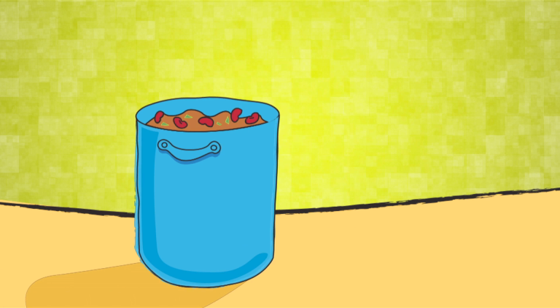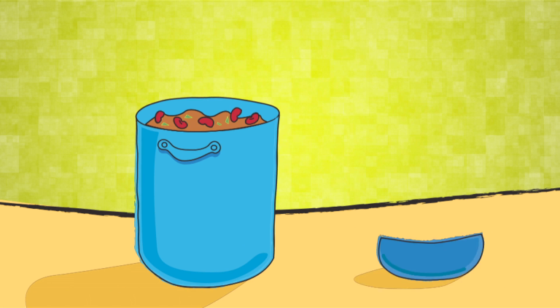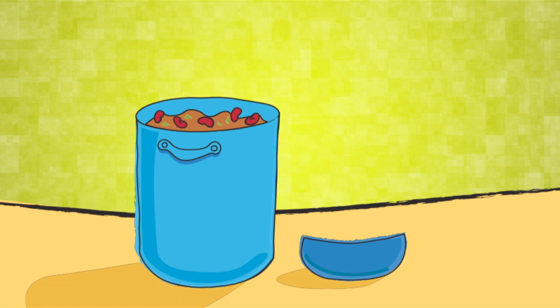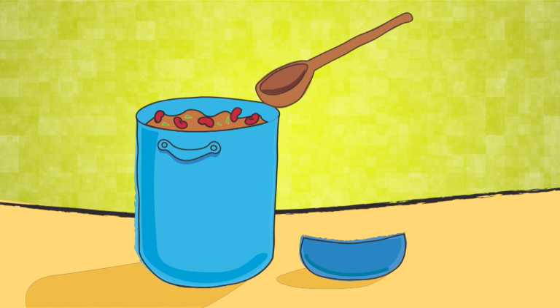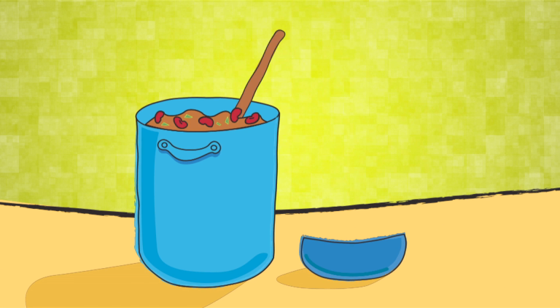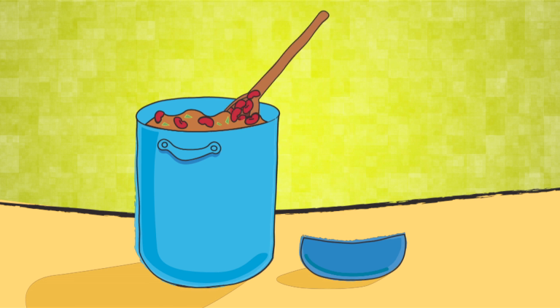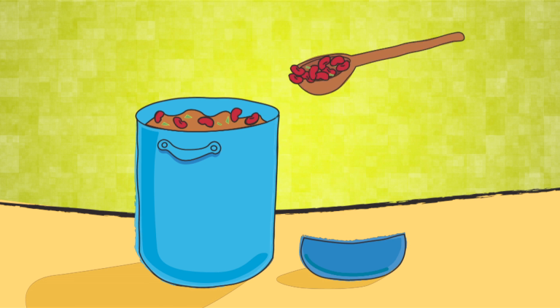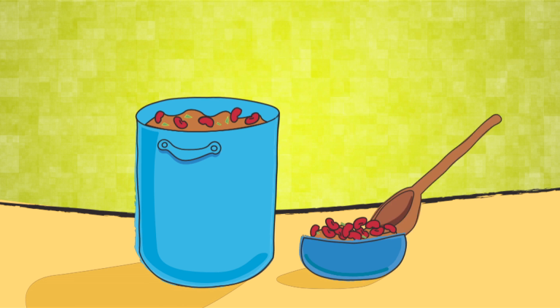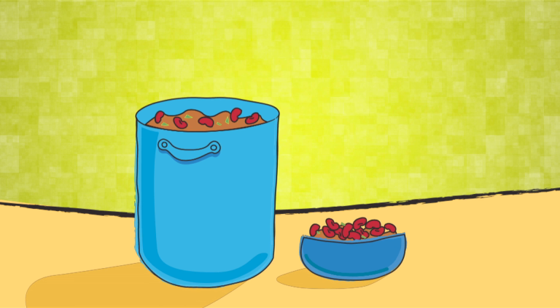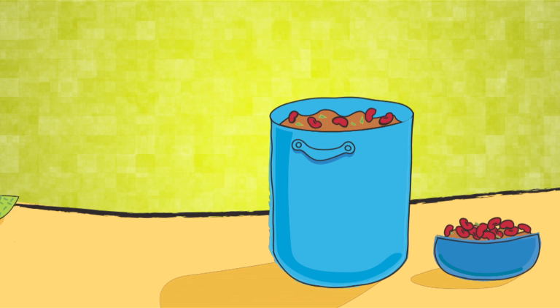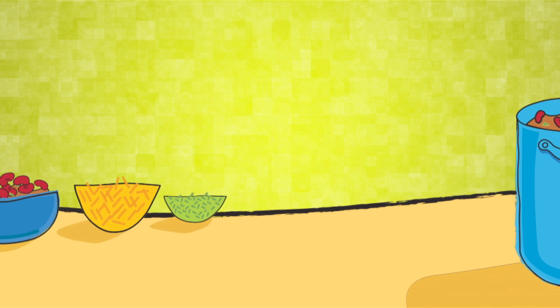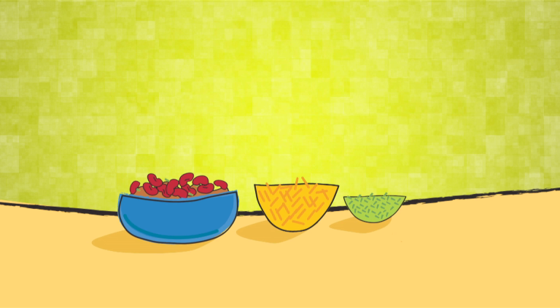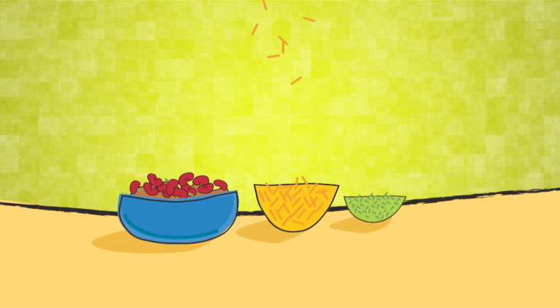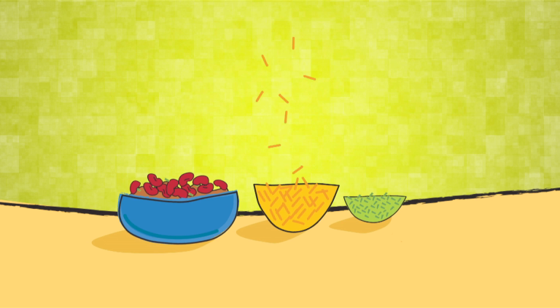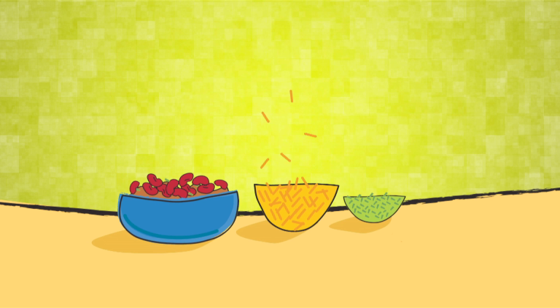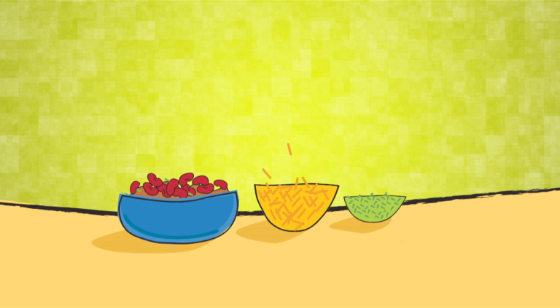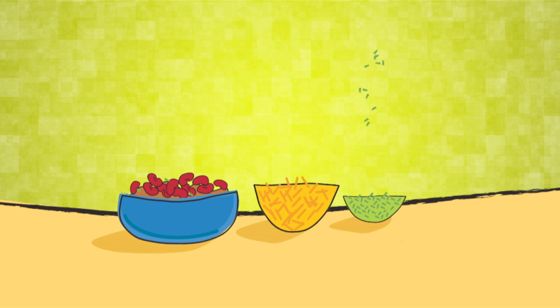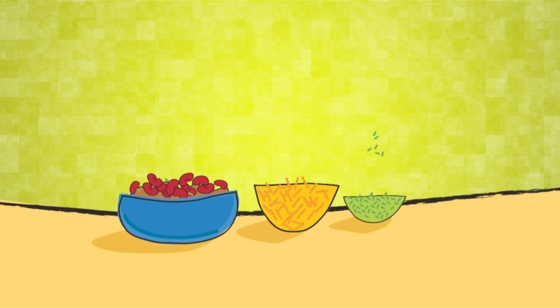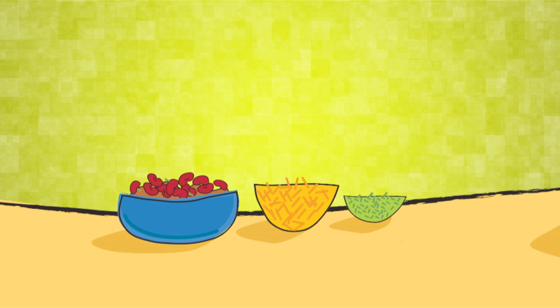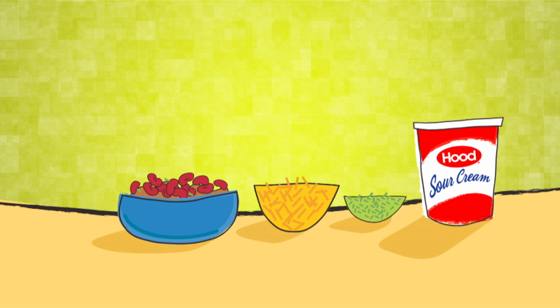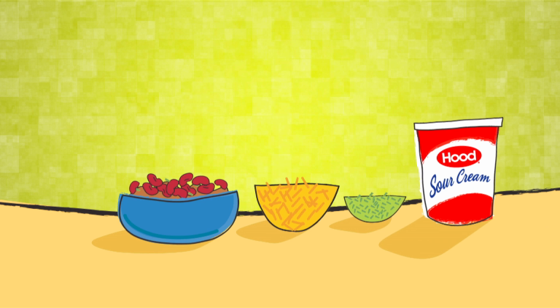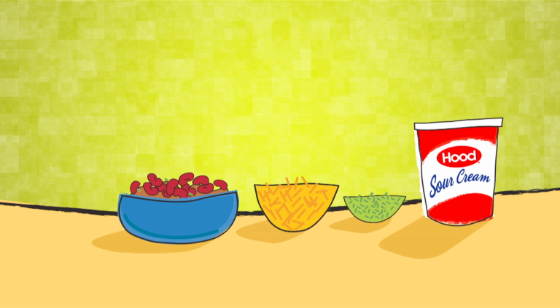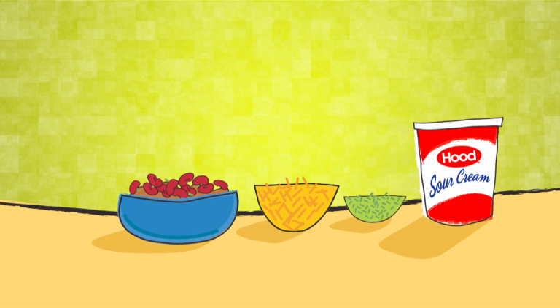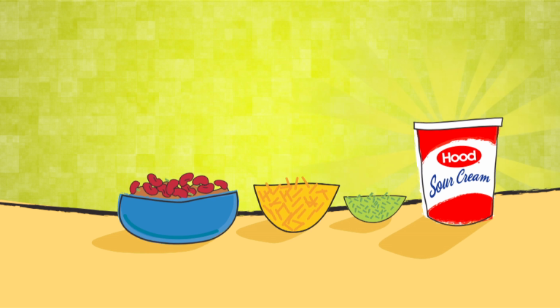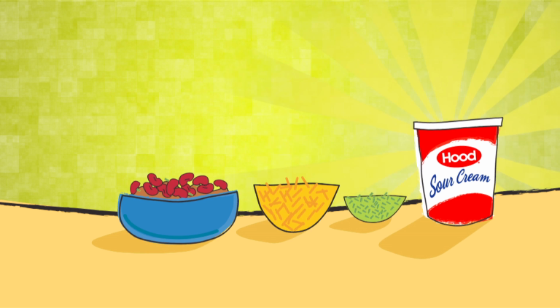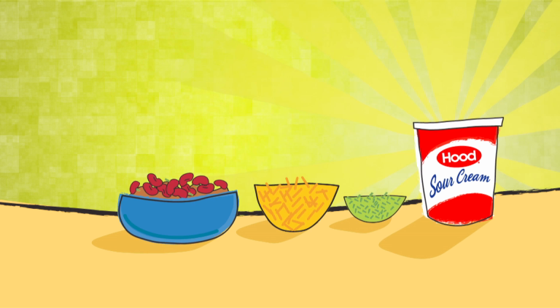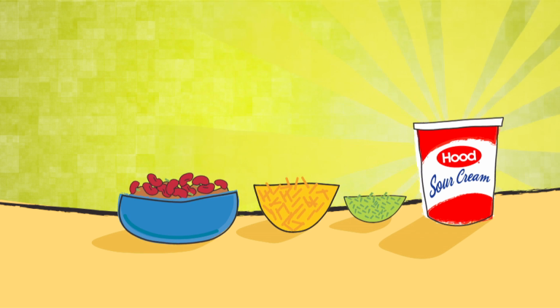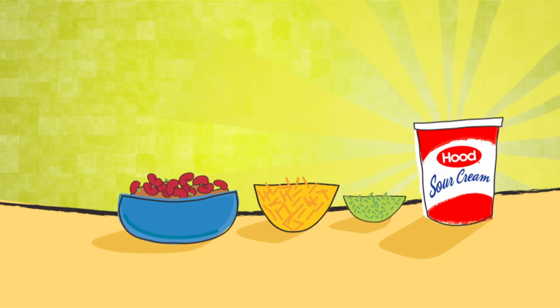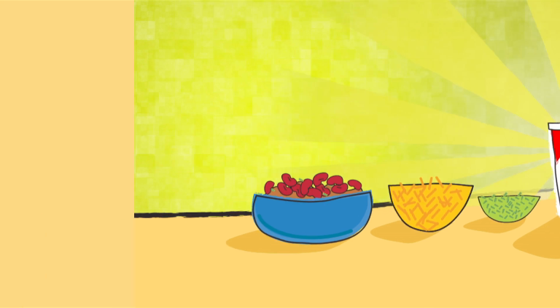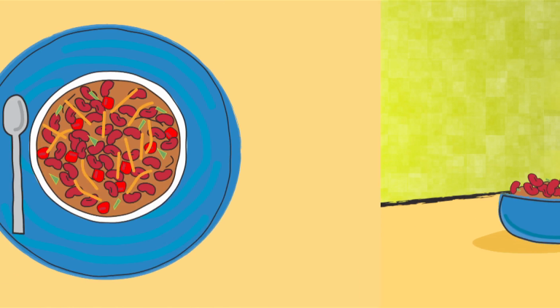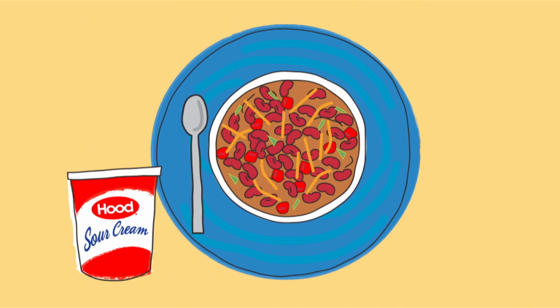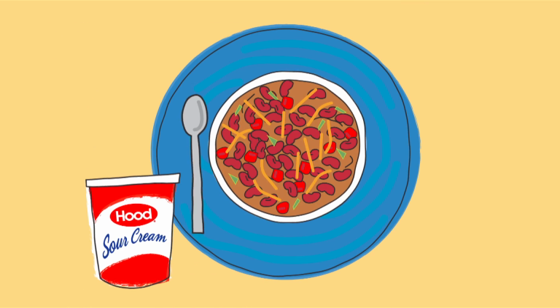Okay, it's time. Scoop out enough chili for a big bowl and get your toppings ready. Shredded cheese, scallions, anything you want. But save the best for last — the Hood Sour Cream.